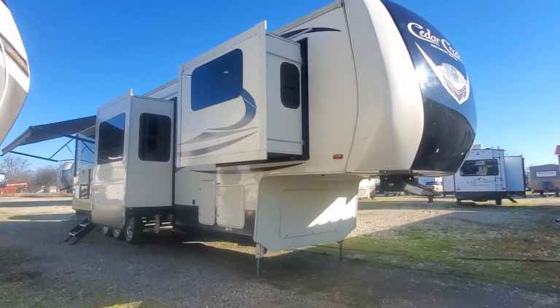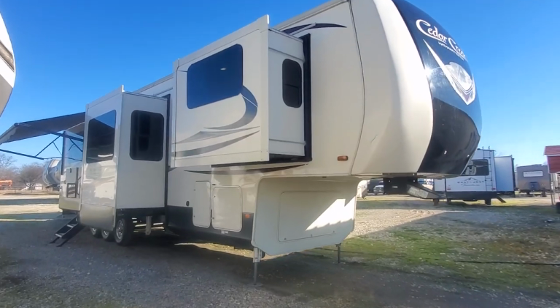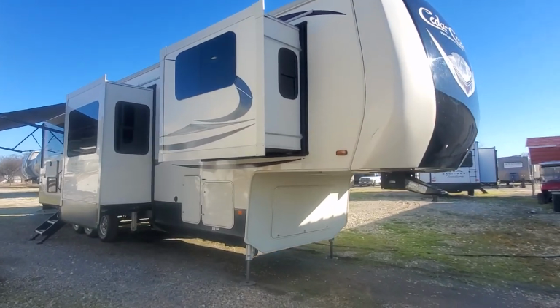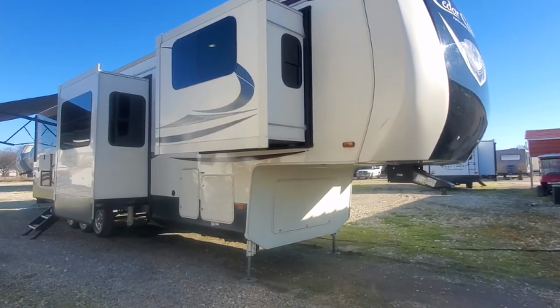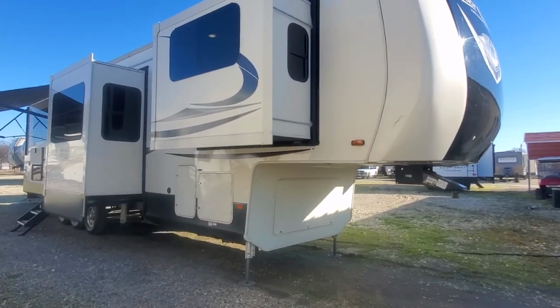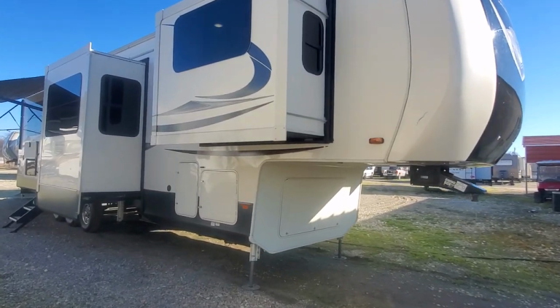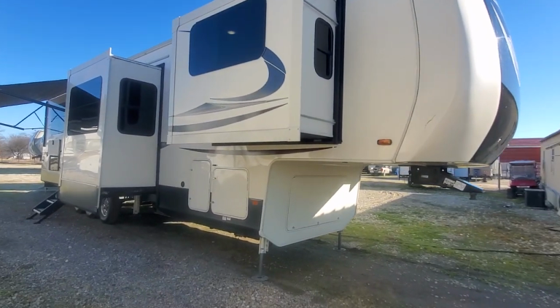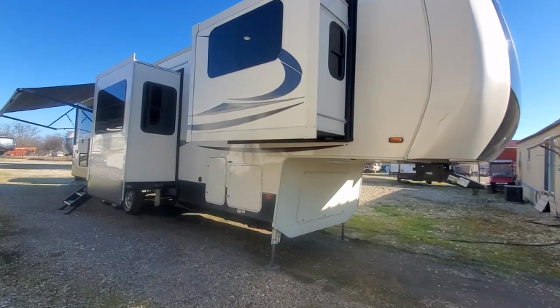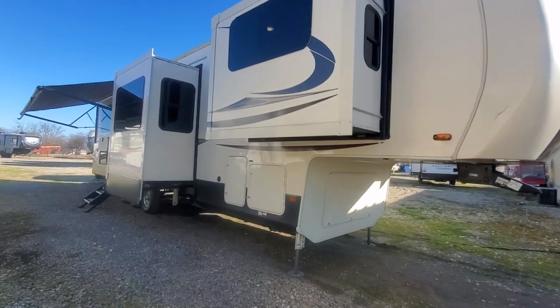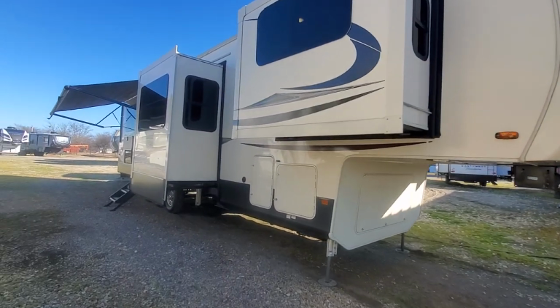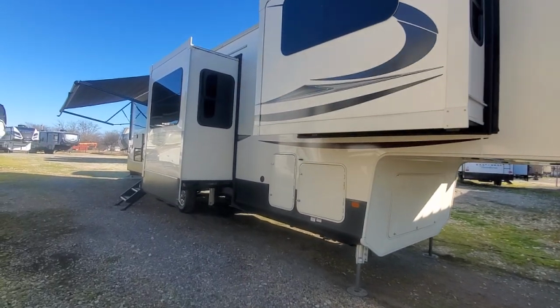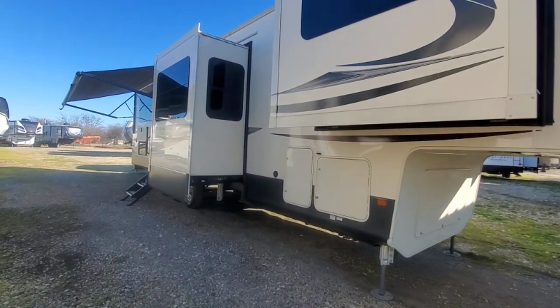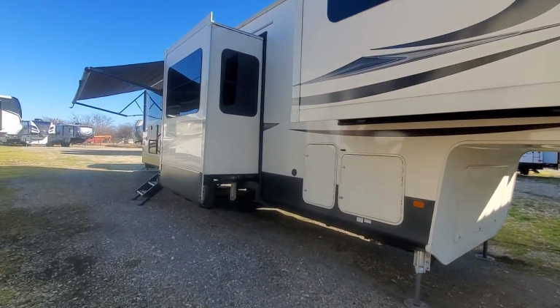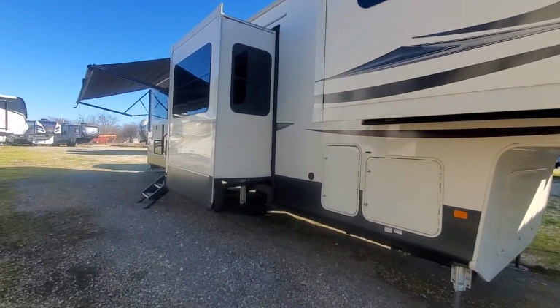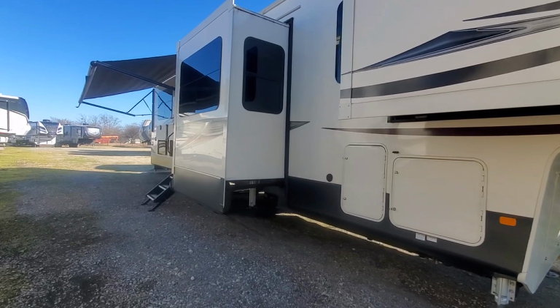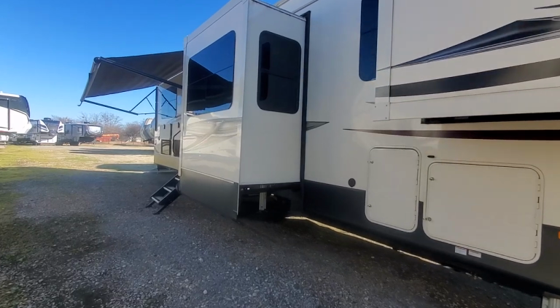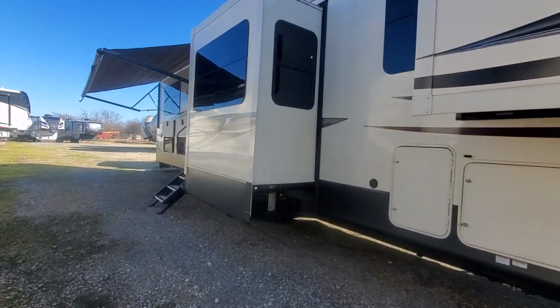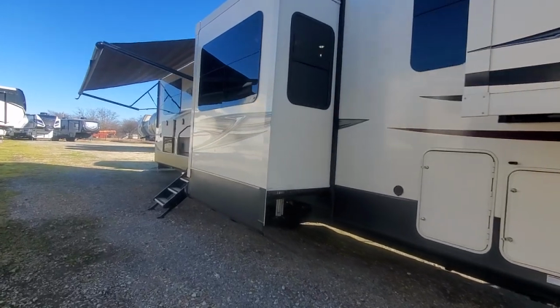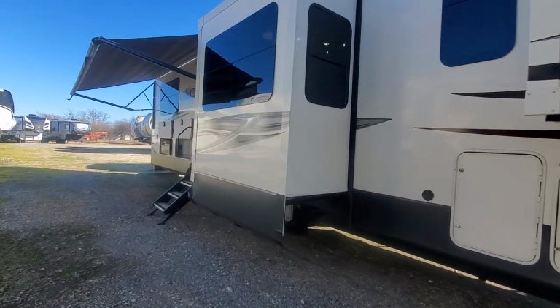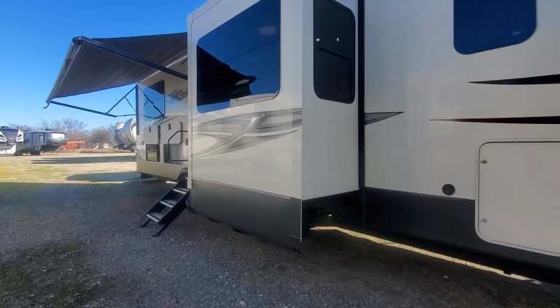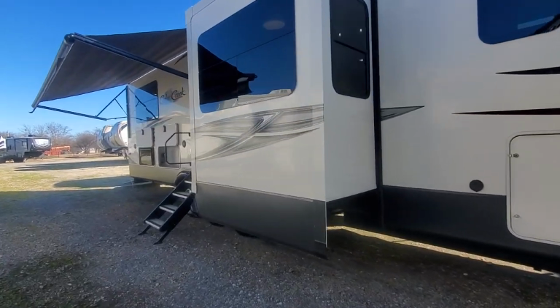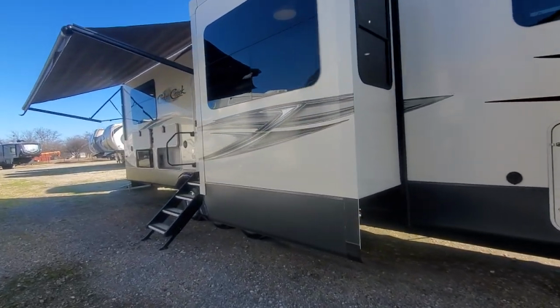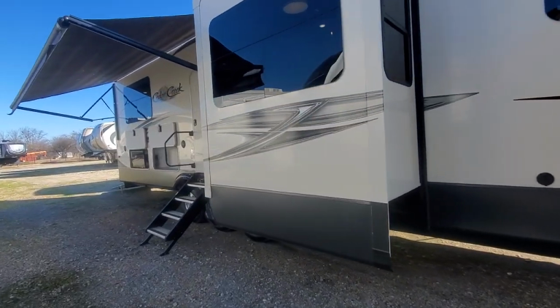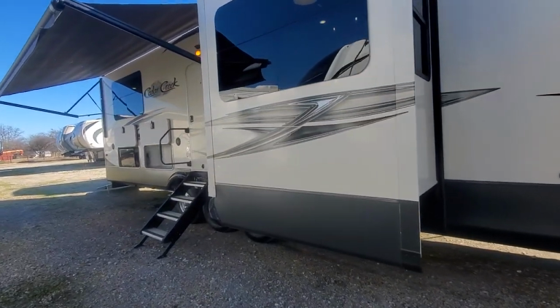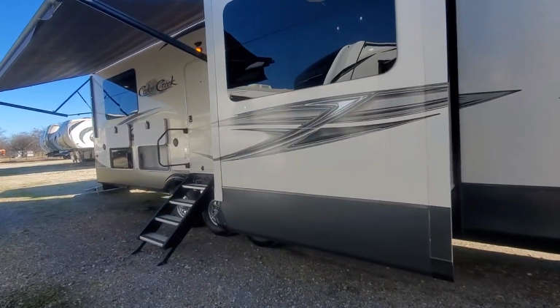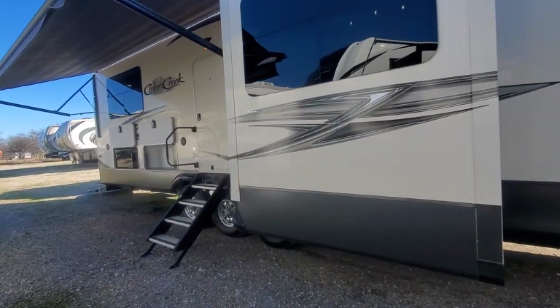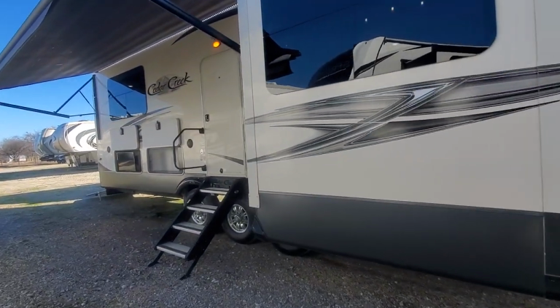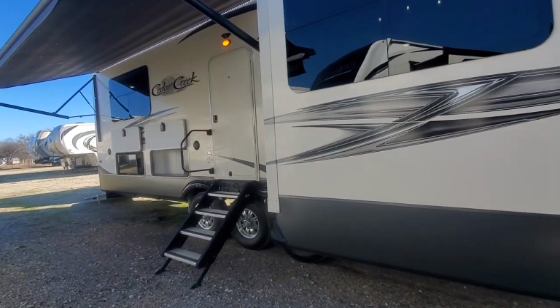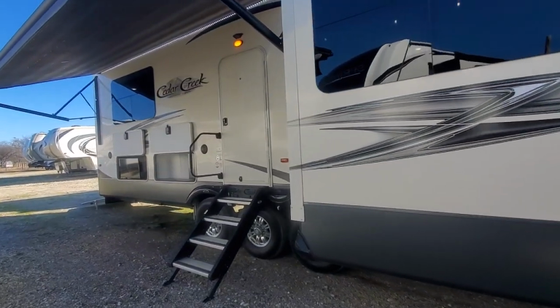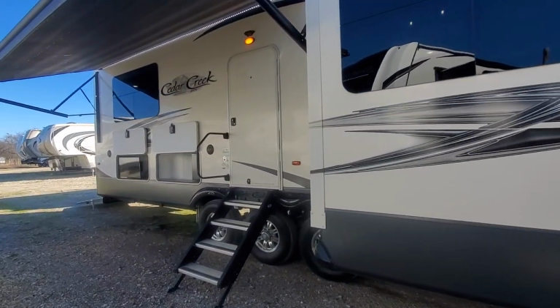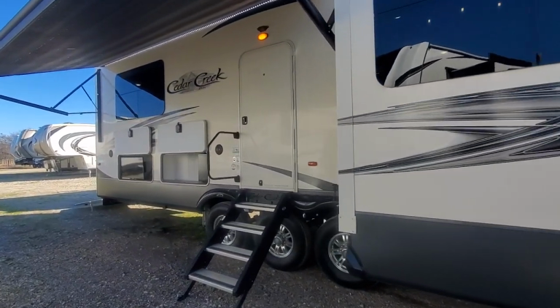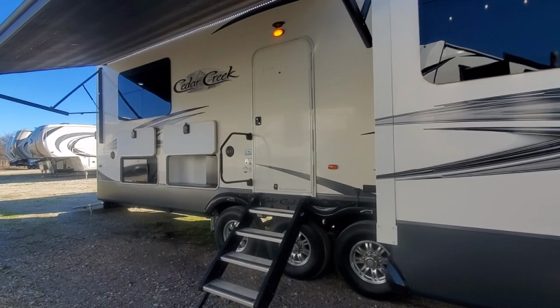What's up guys, this is Brad Byers from Lake Tawakanae RV Center. Welcome to my channel, I hope you're well. I wanted to quickly show you this very nice, very unique floor plan.